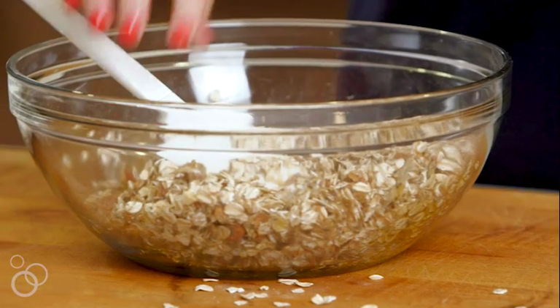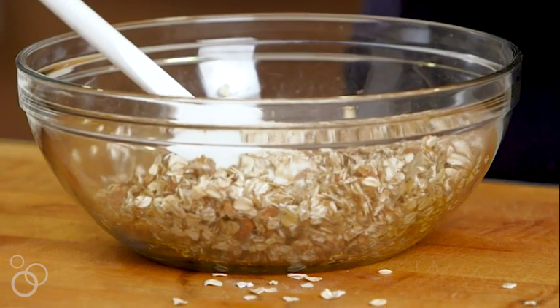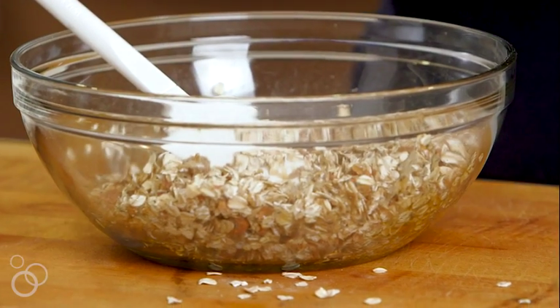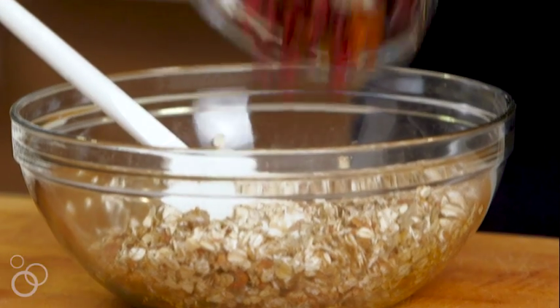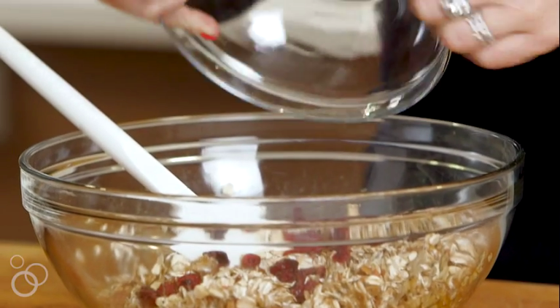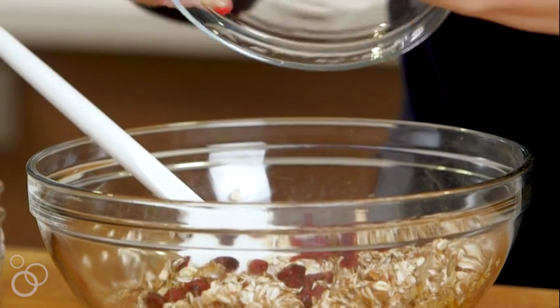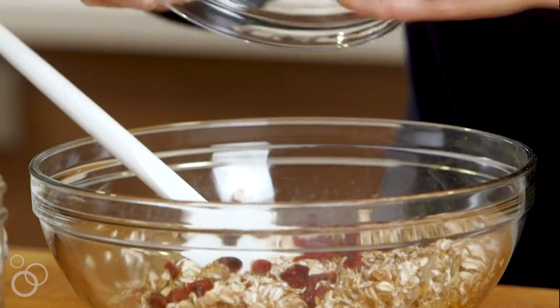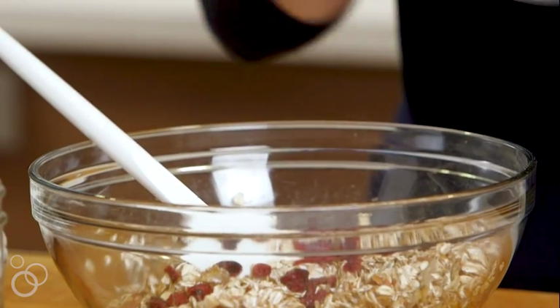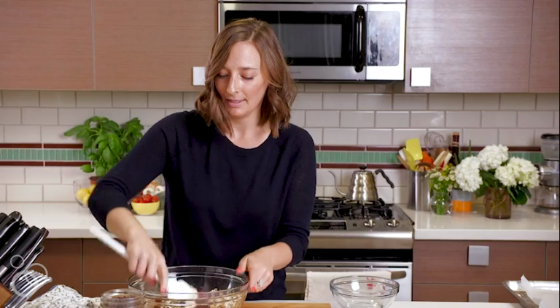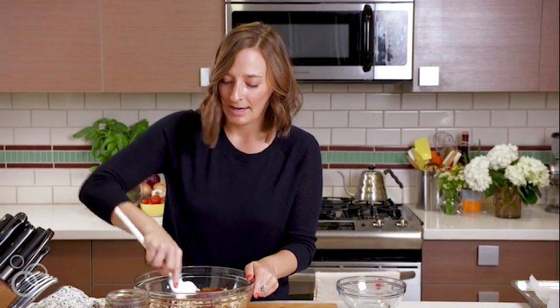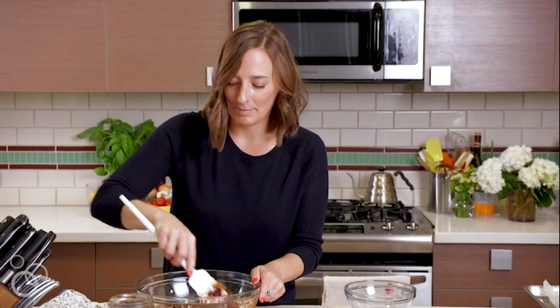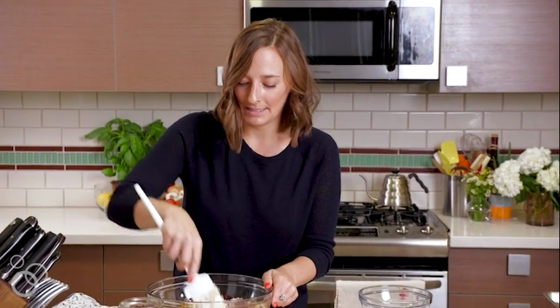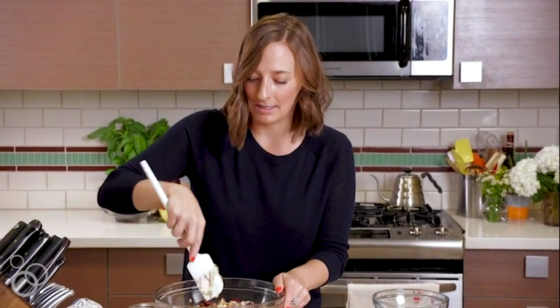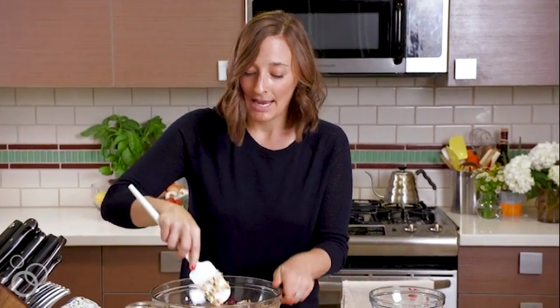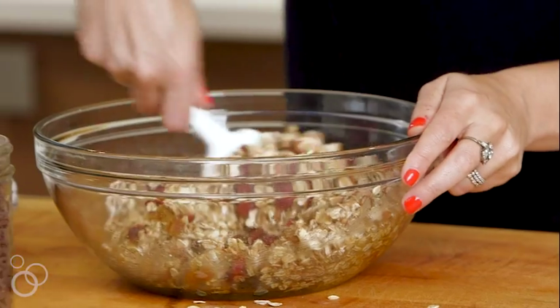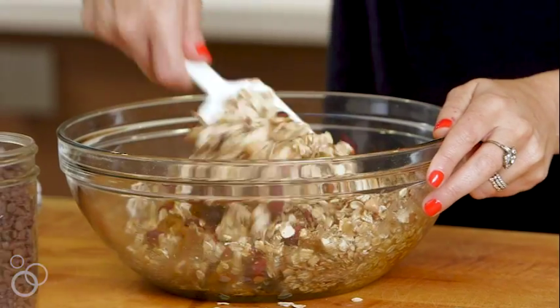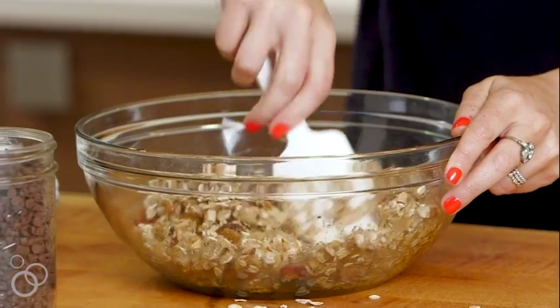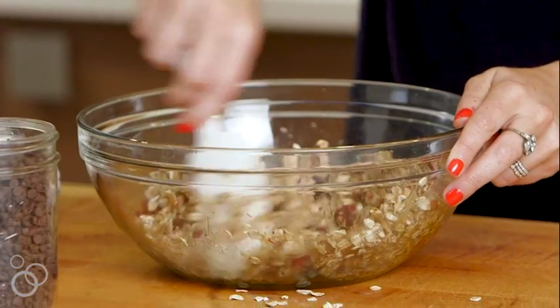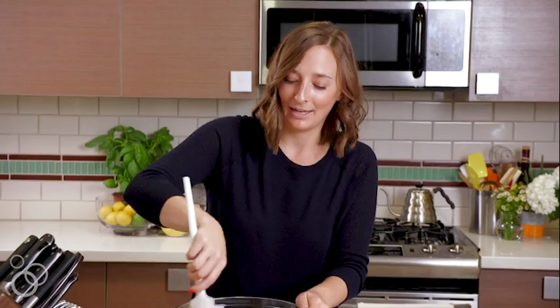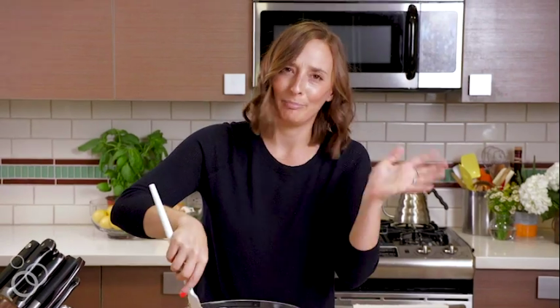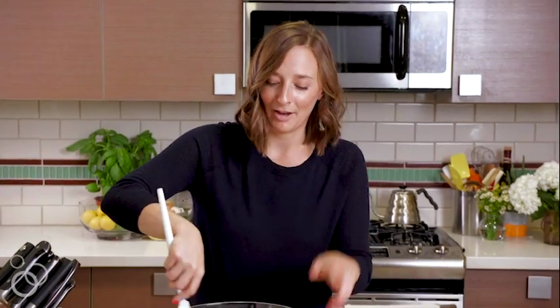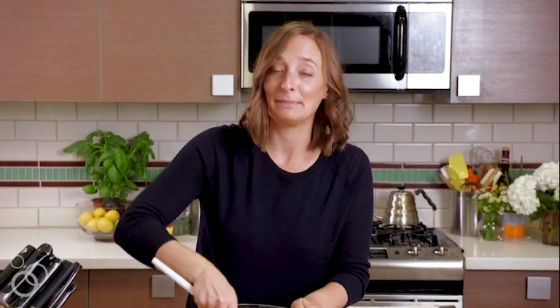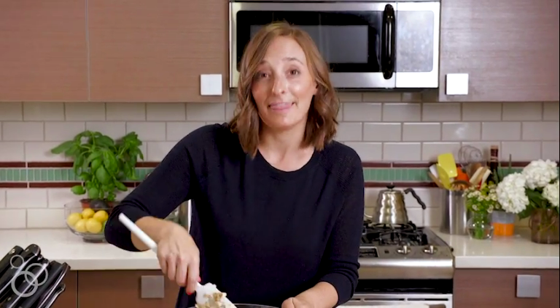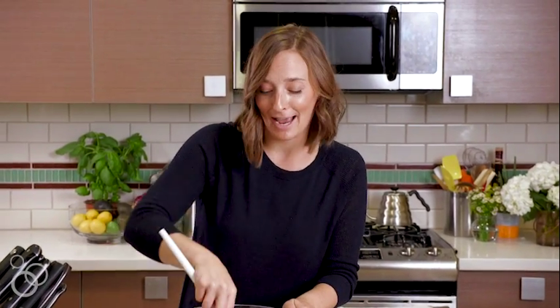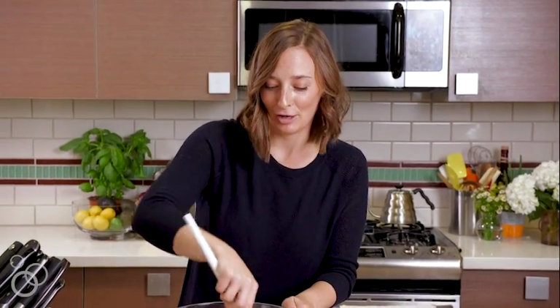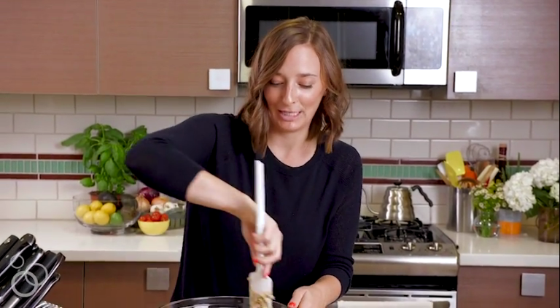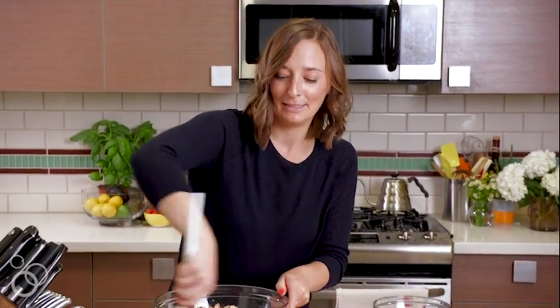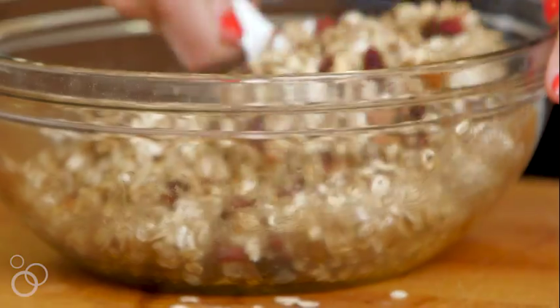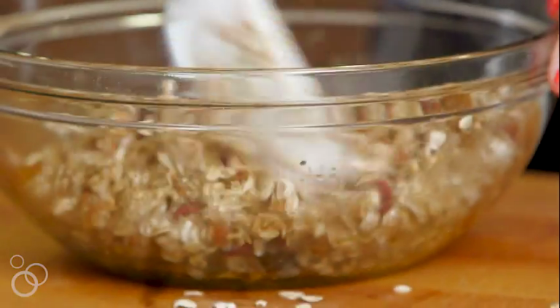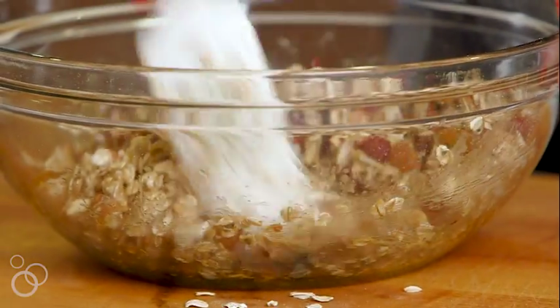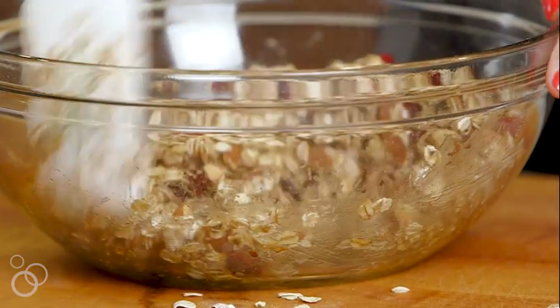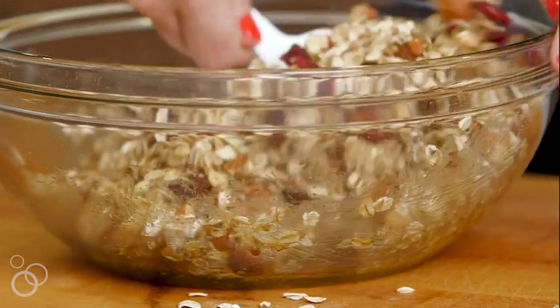We're just gonna toss in a half a cup of dried fruit, and then mix it together. We're just gonna let this cool for a second, like maybe five minutes, then add the chocolate chips so you can still see them and they look cute.